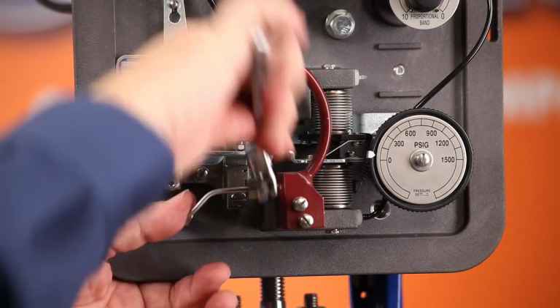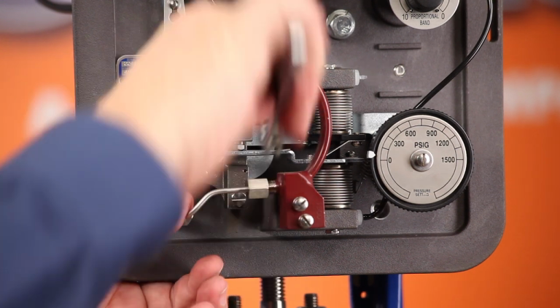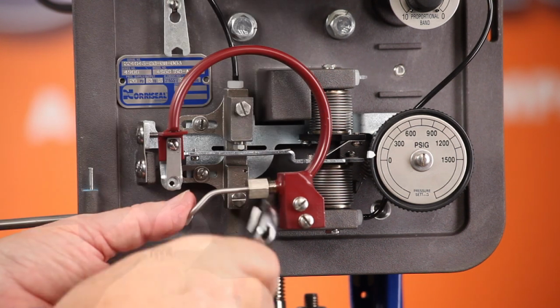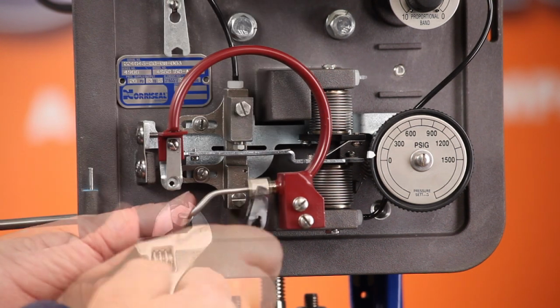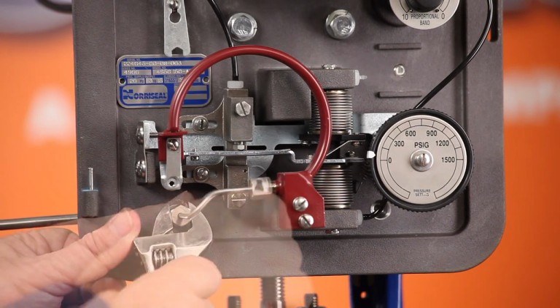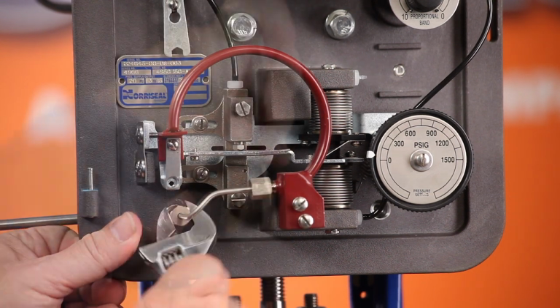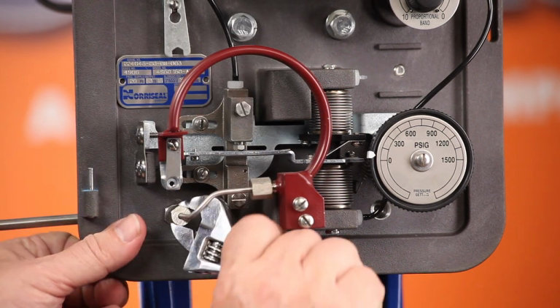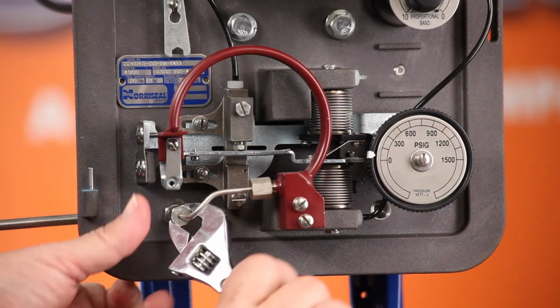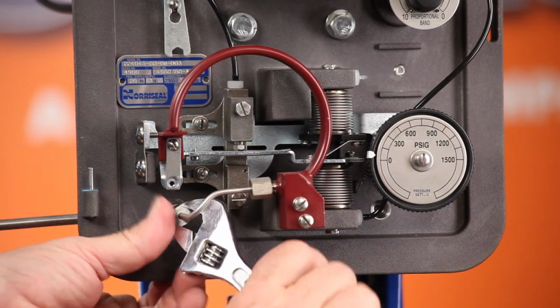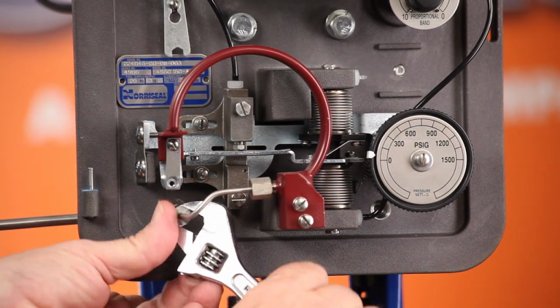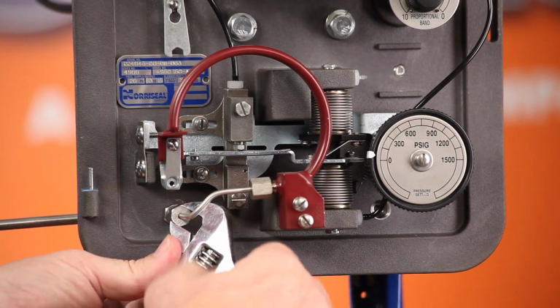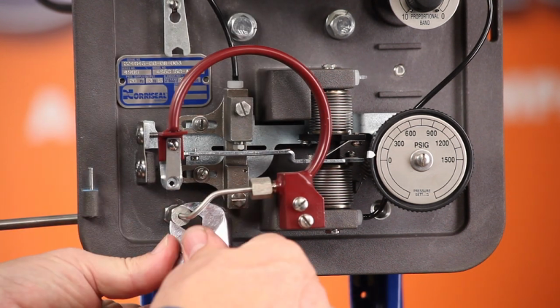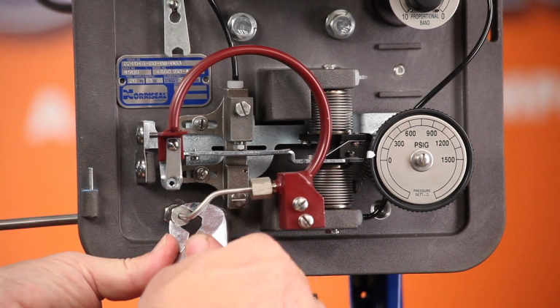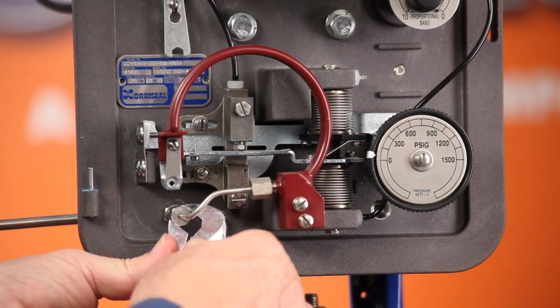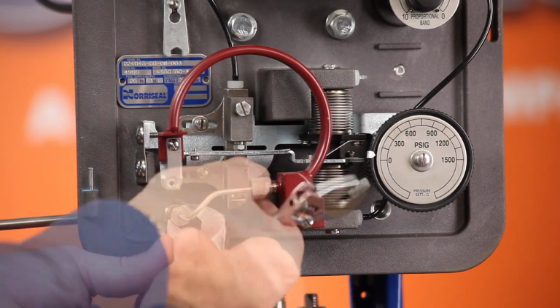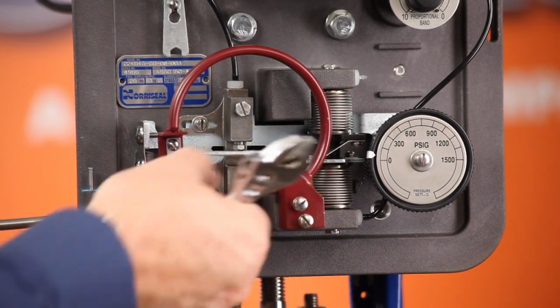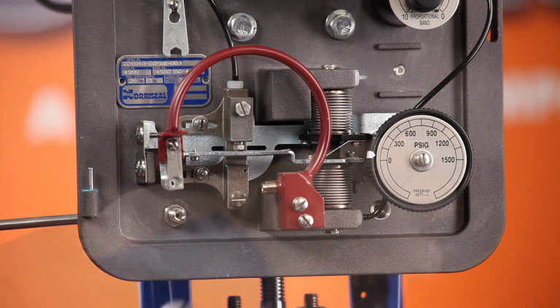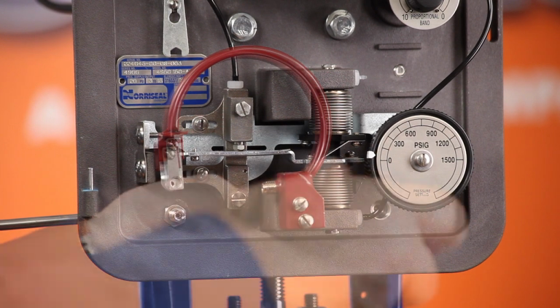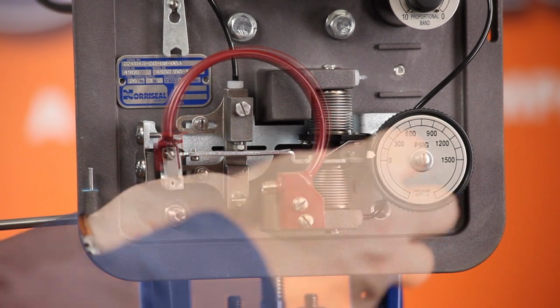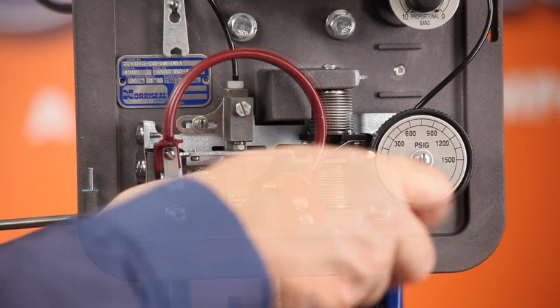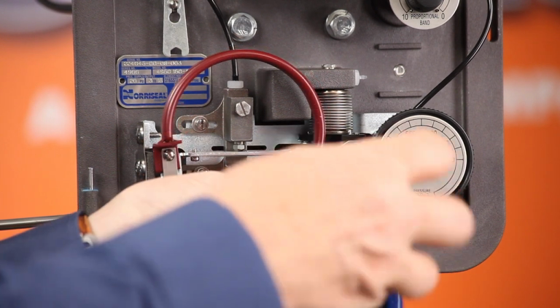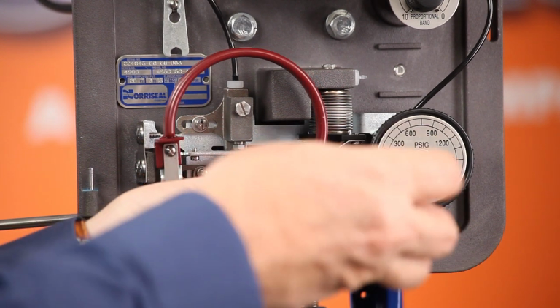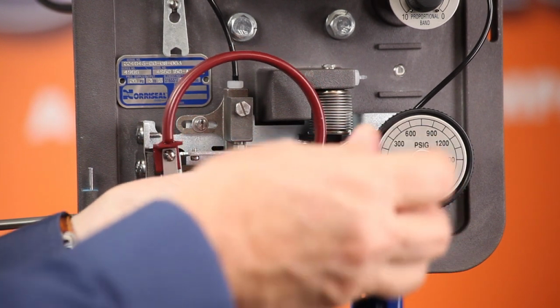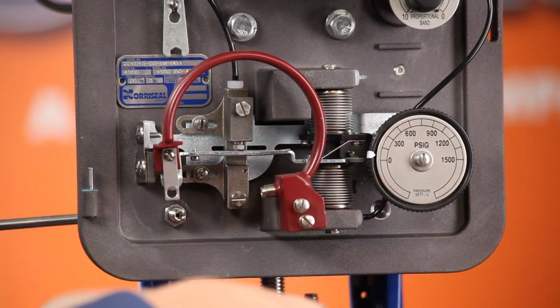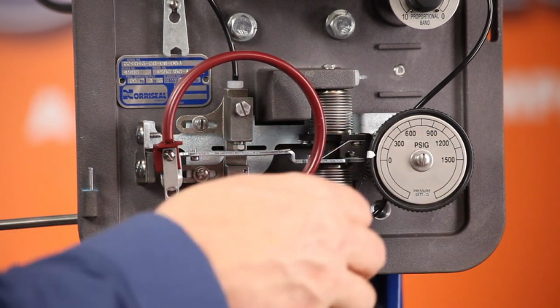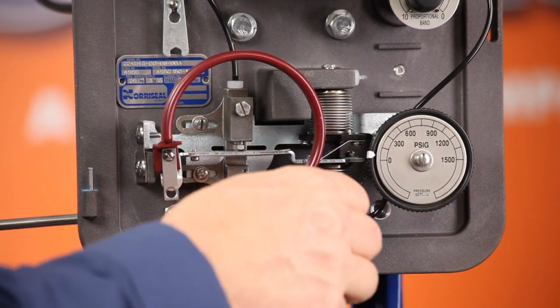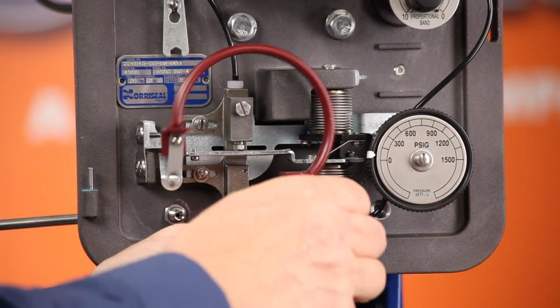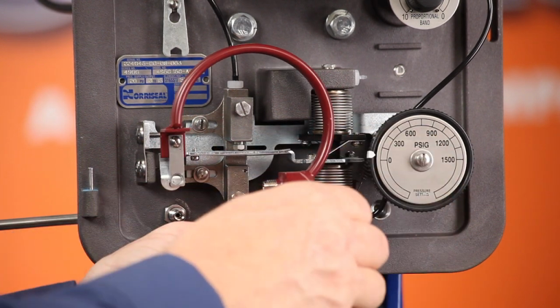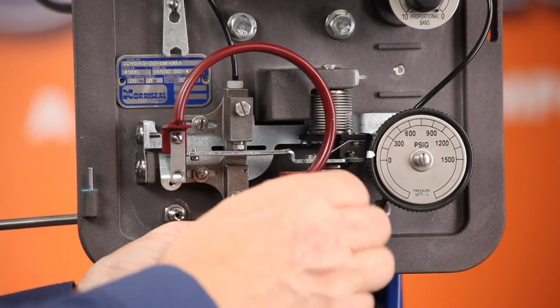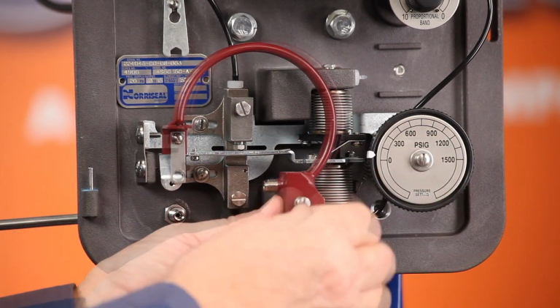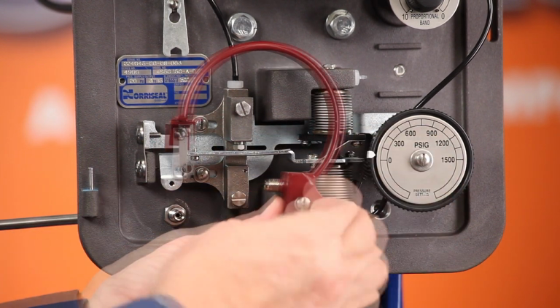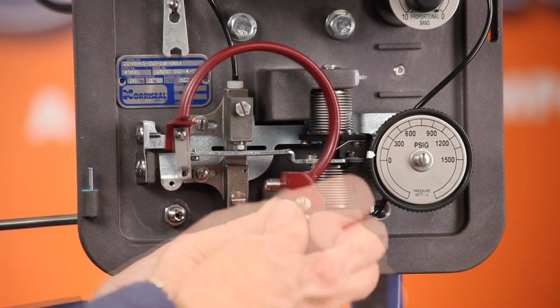Remove the control tubing and the two screws that hold the Bordon tube to the mounting base. Make sure you keep the link and bearing to use with the replacement Bordon tube.